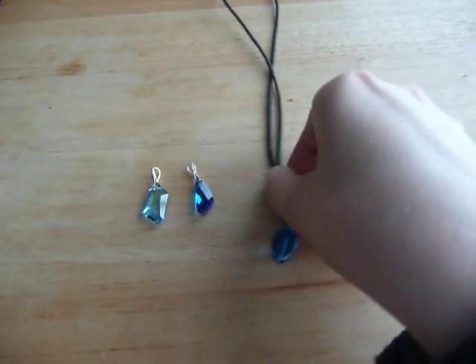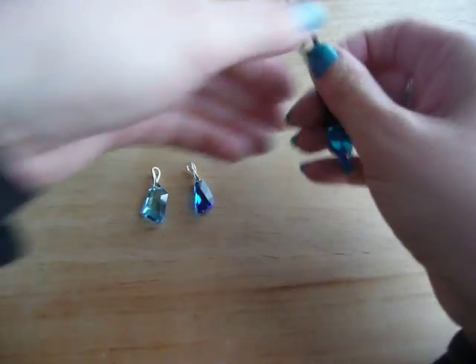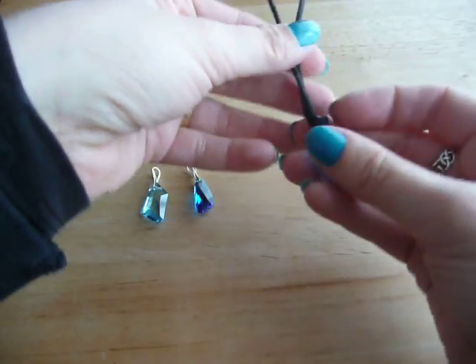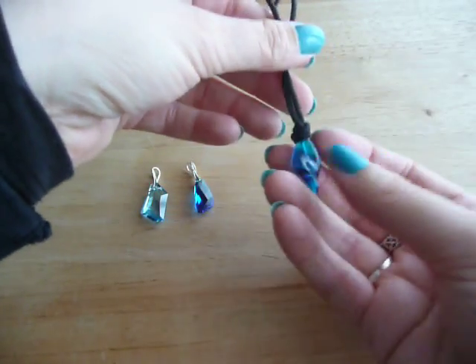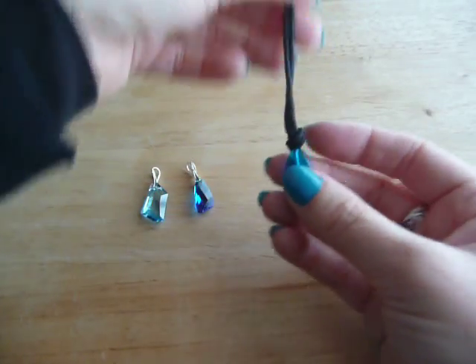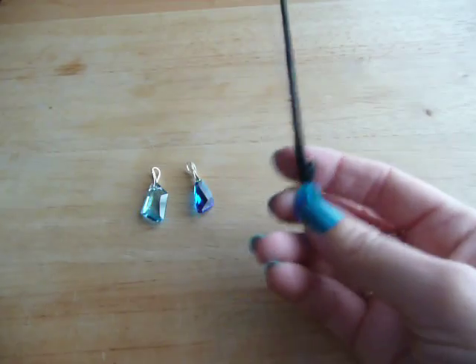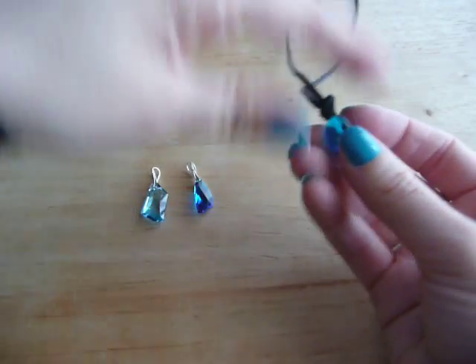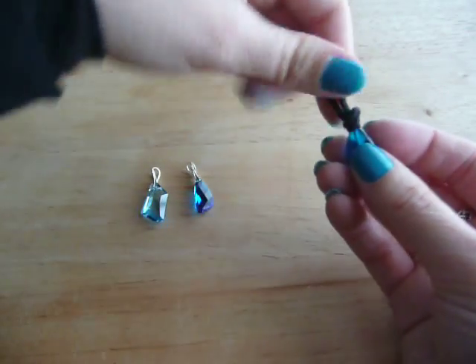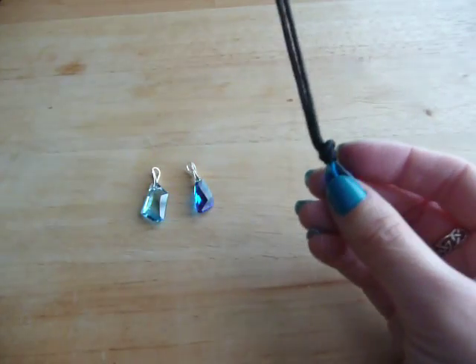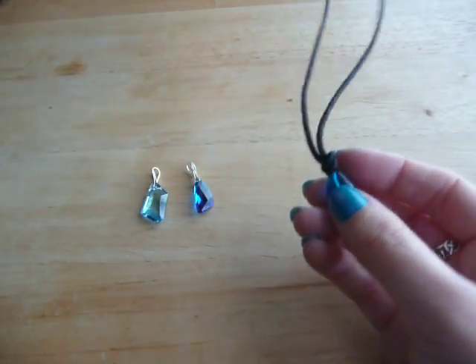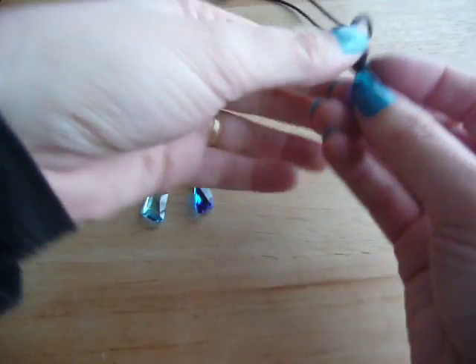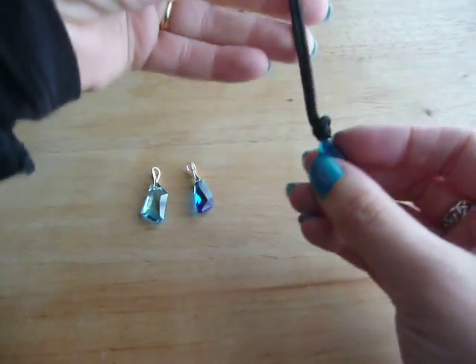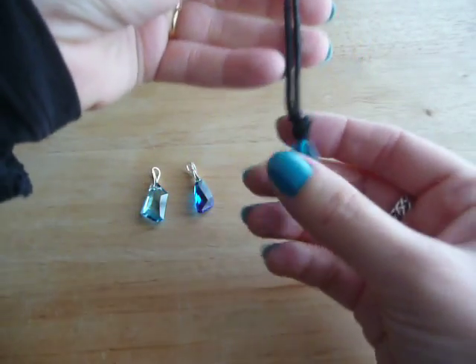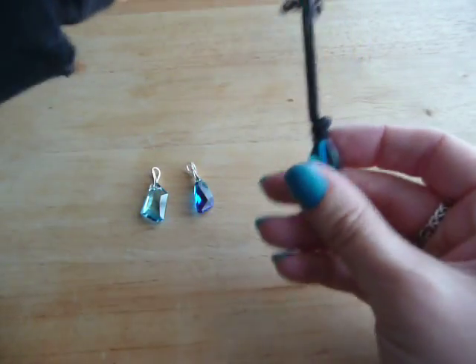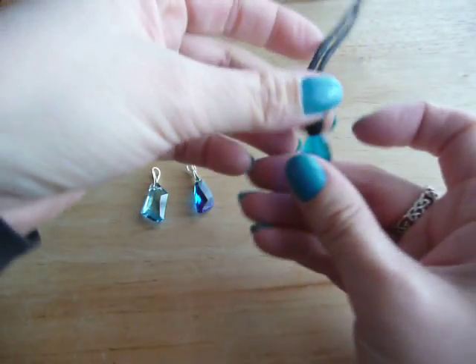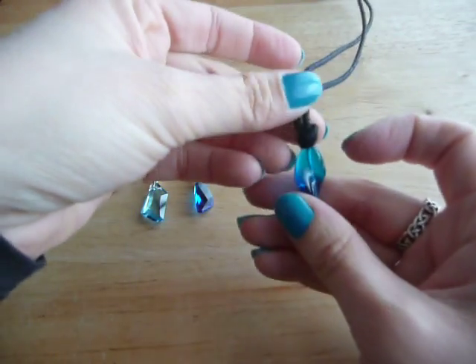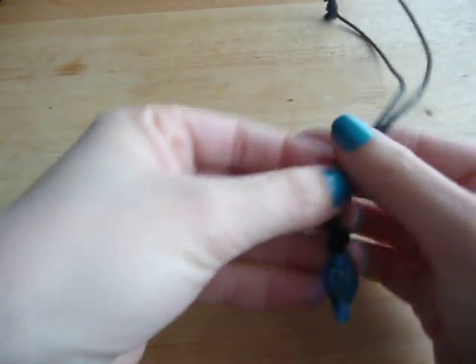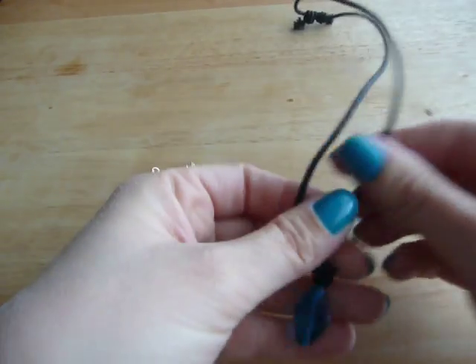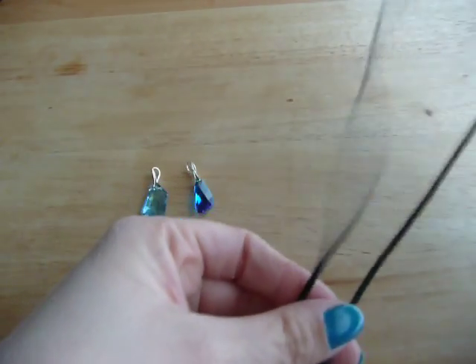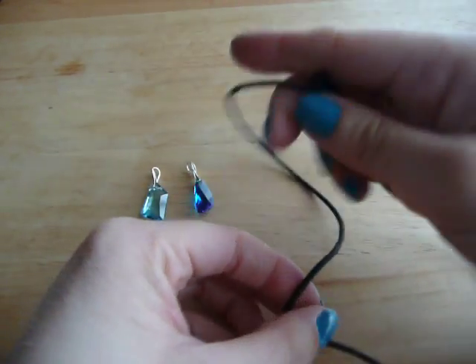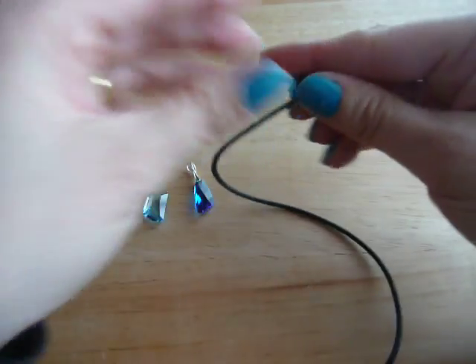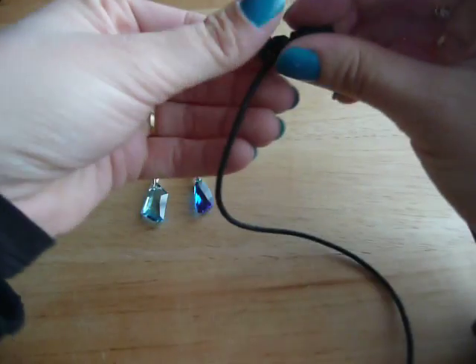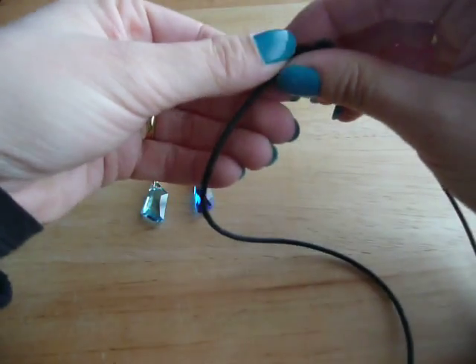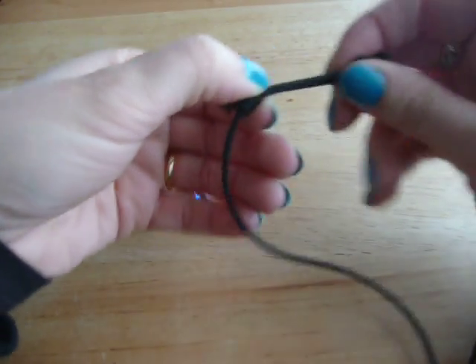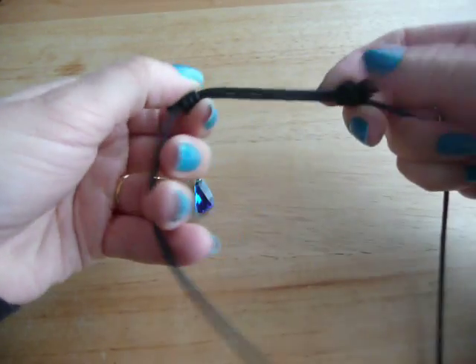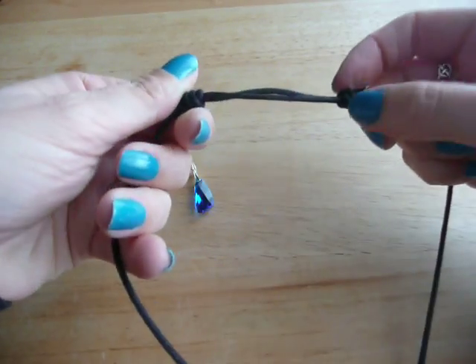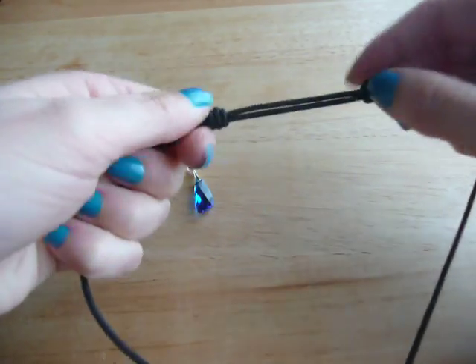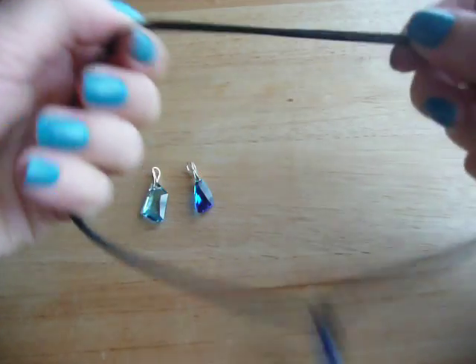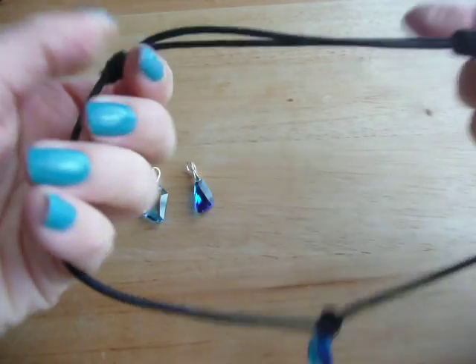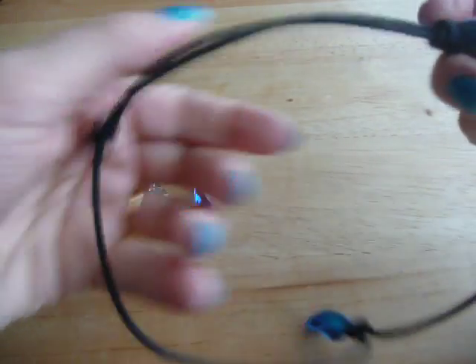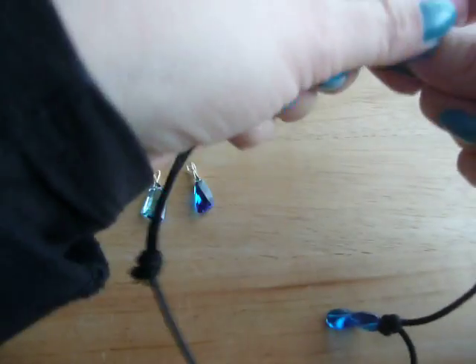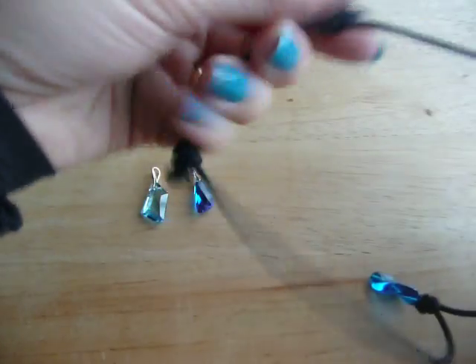And this one's like the one in the show, with a cord necklace, and it has sliding knots so it can be adjusted to any length.